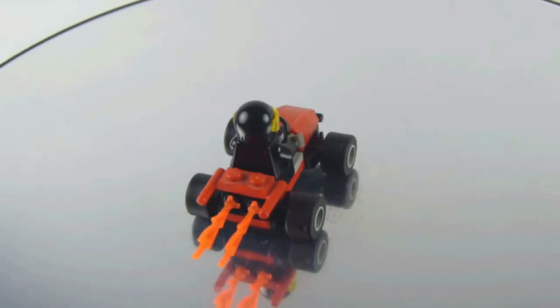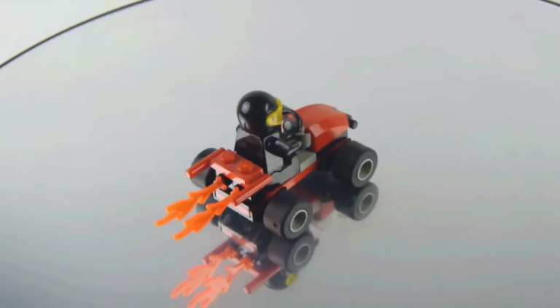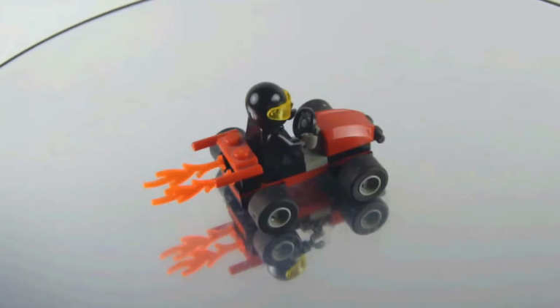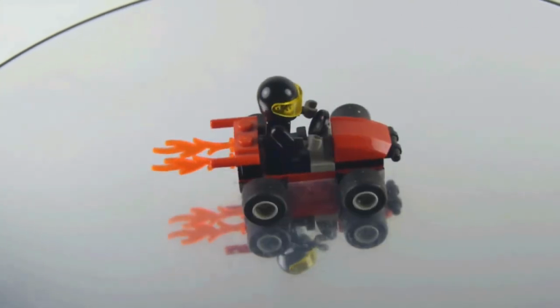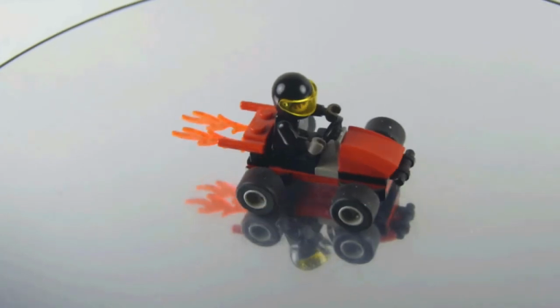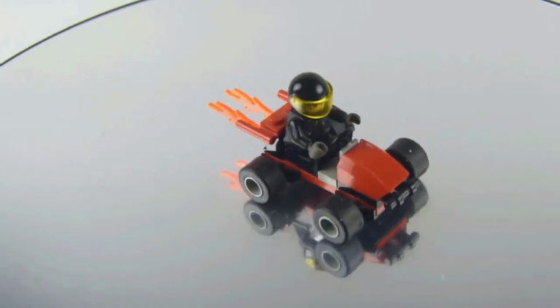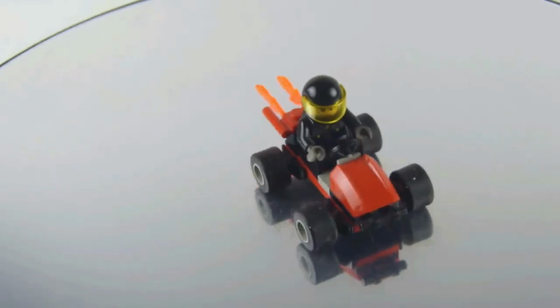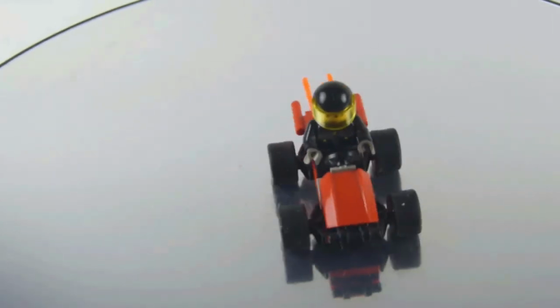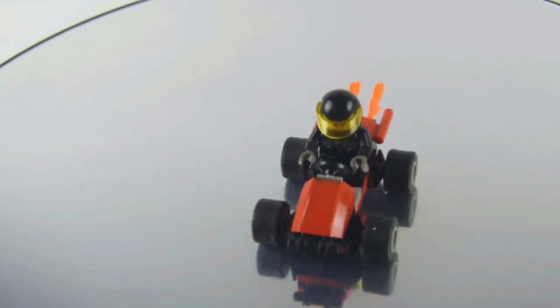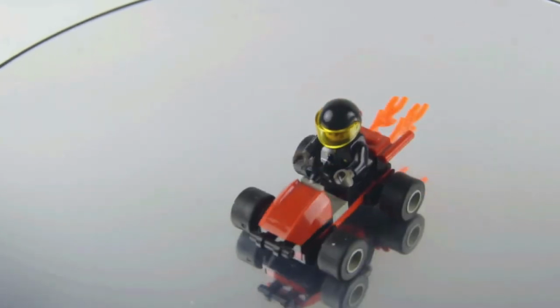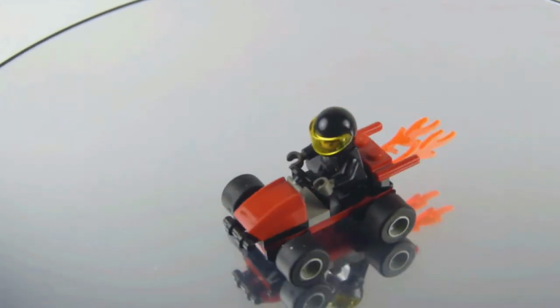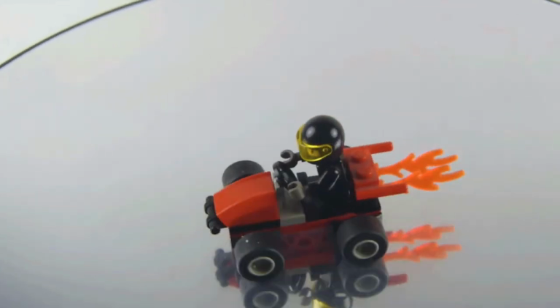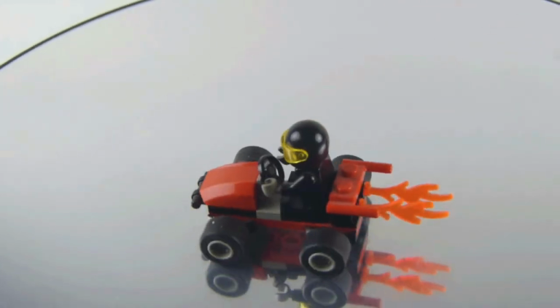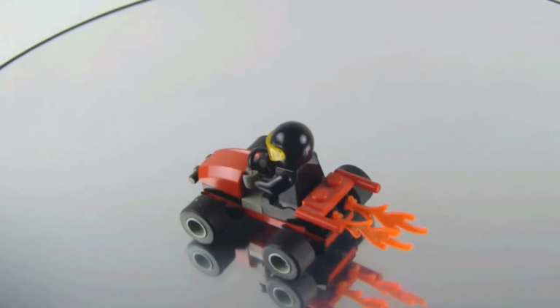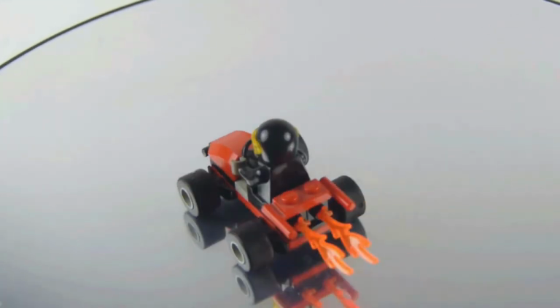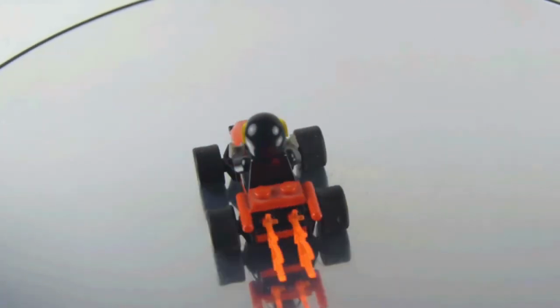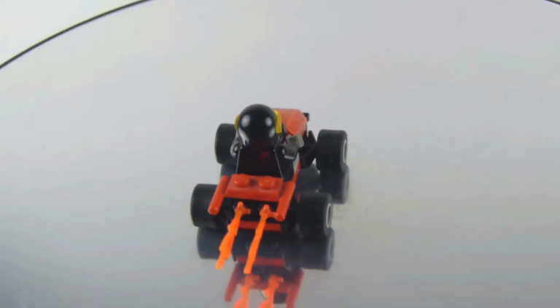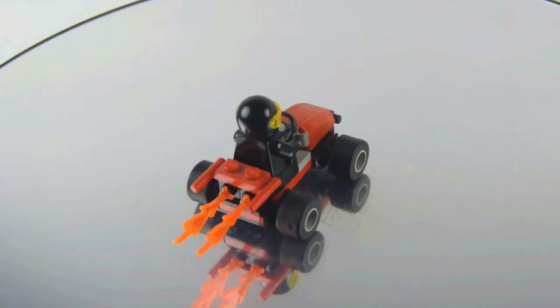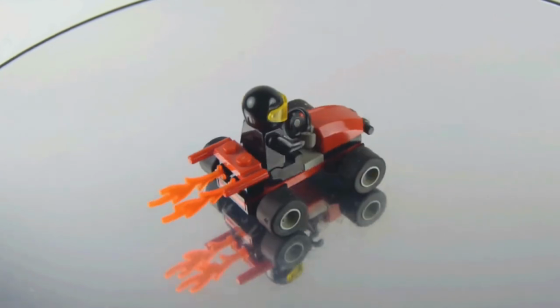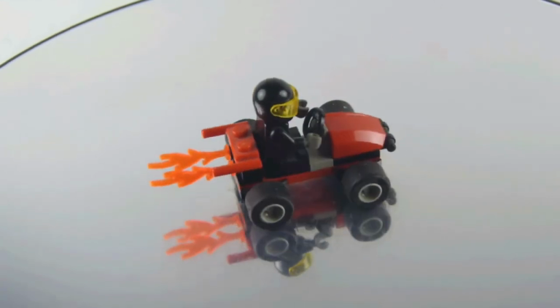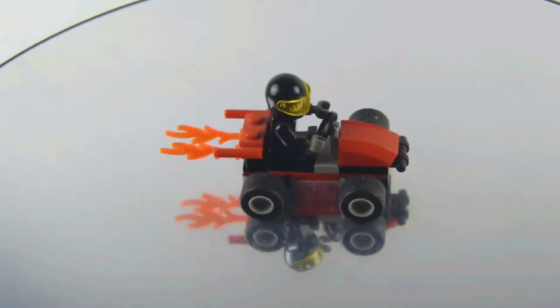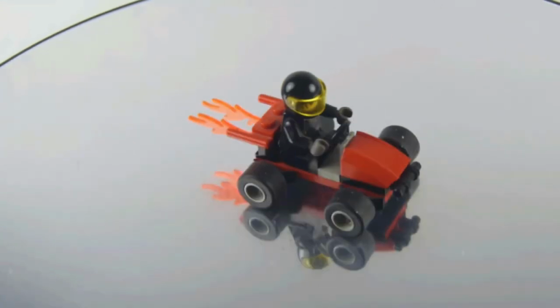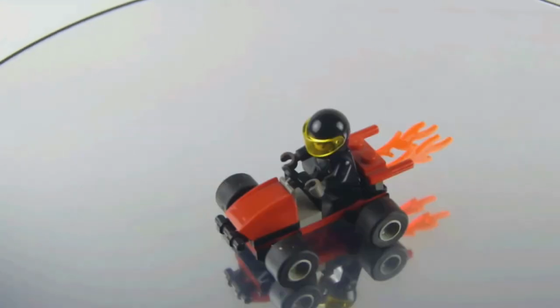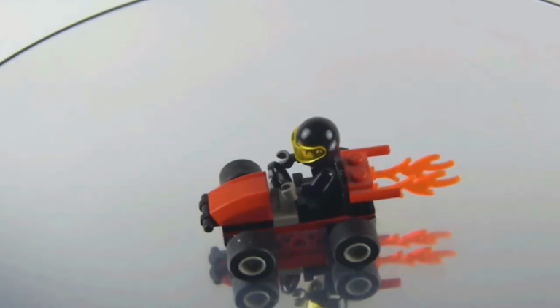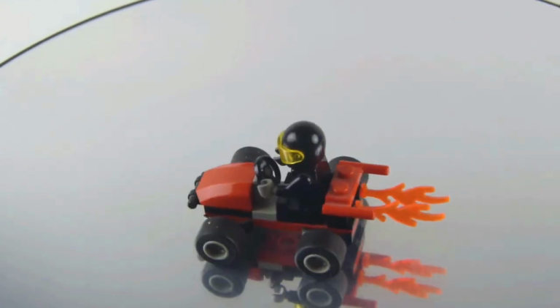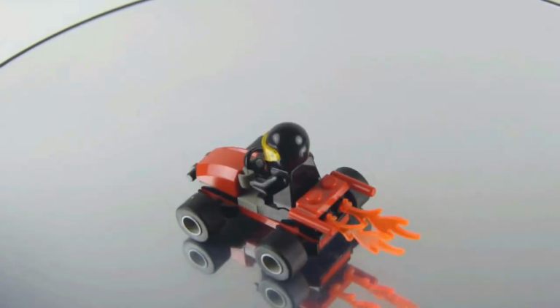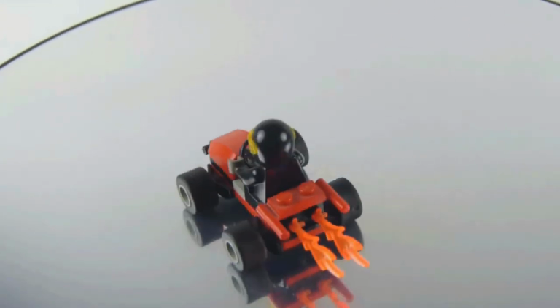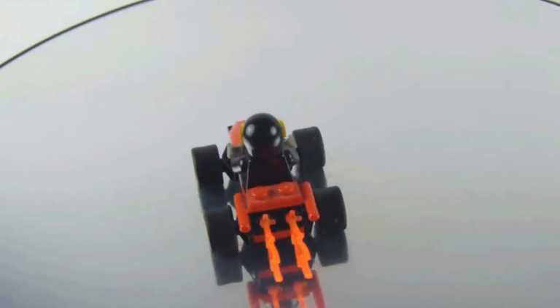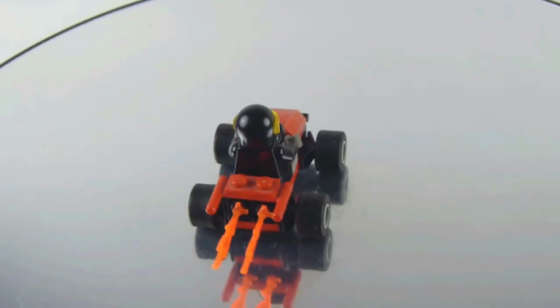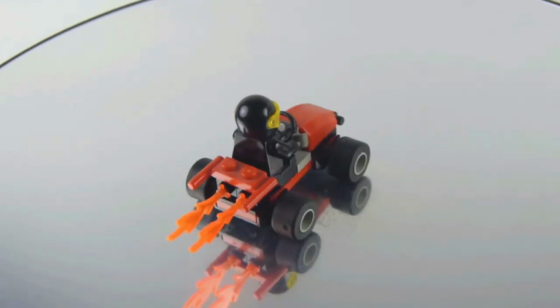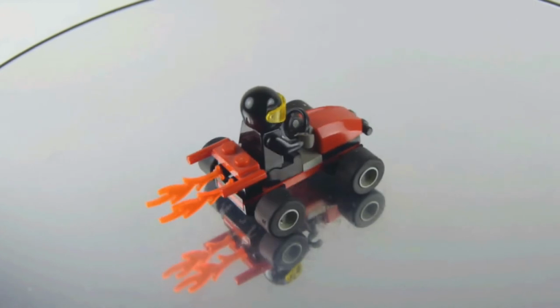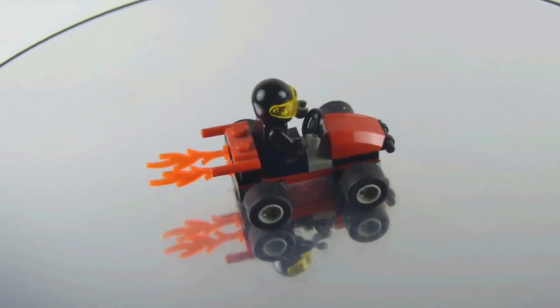And this is set number 1363, the stunt go-kart — and that's it for this one. I definitely recommend you get this set if you don't have it yet. You should definitely check it out, even if it's just for the pieces.